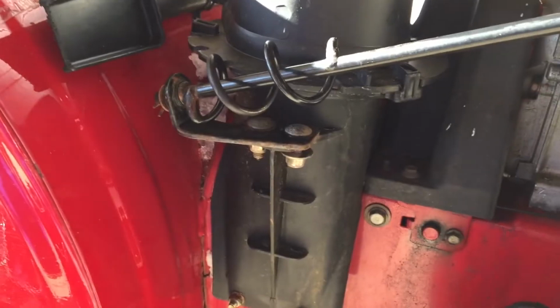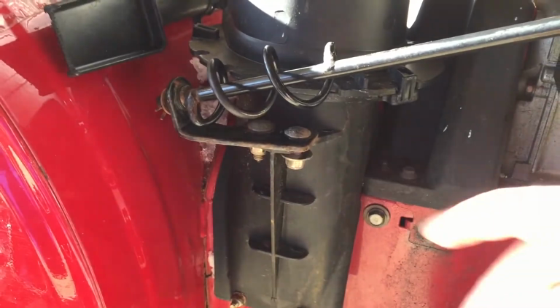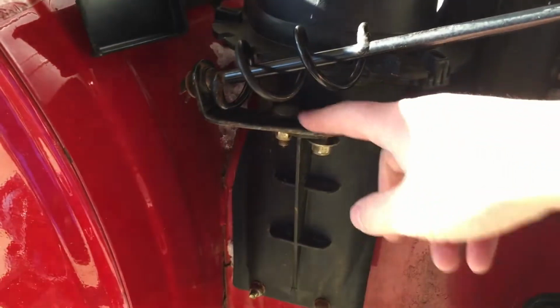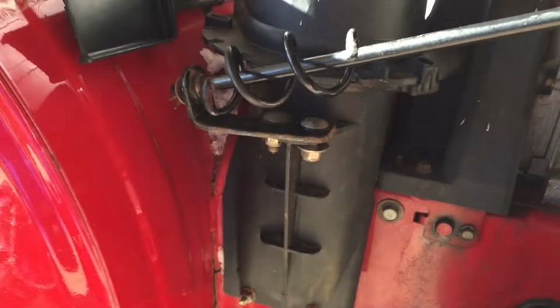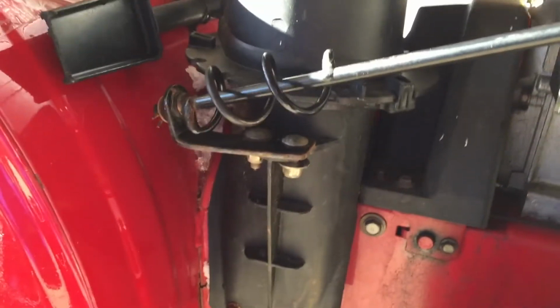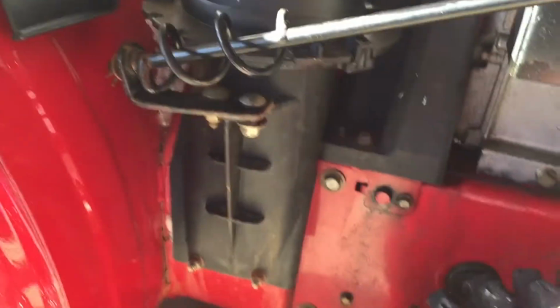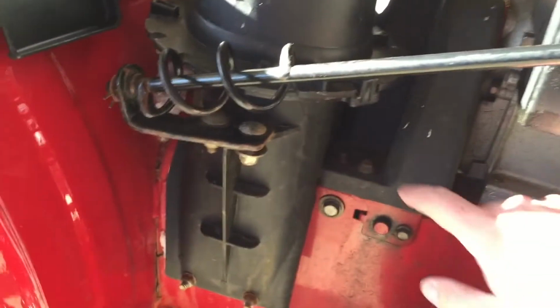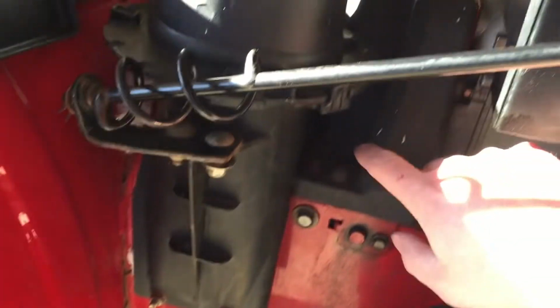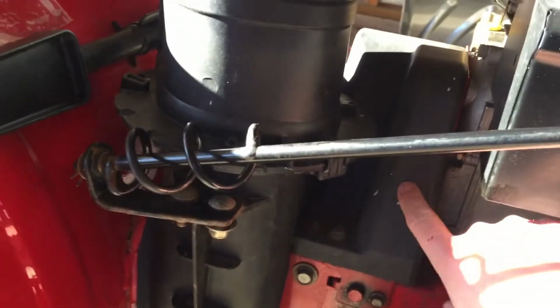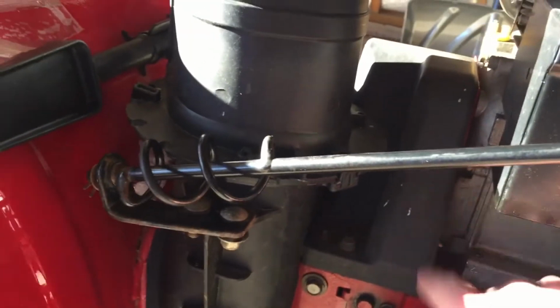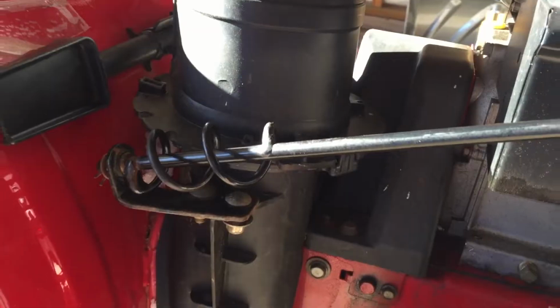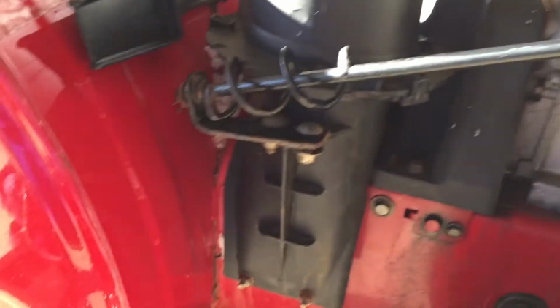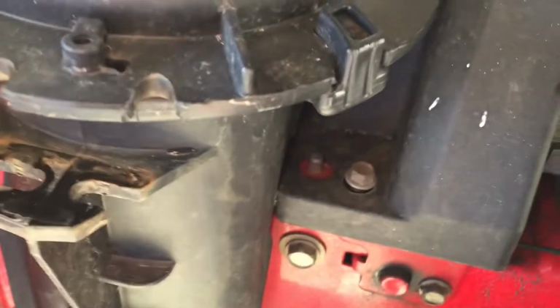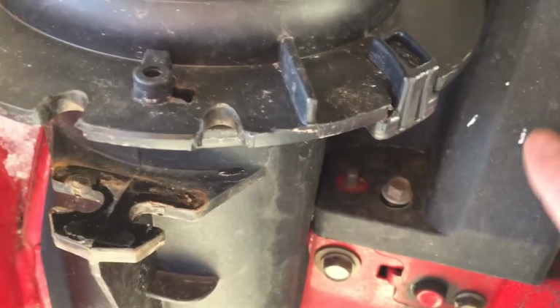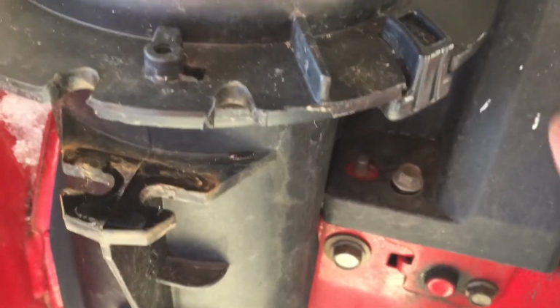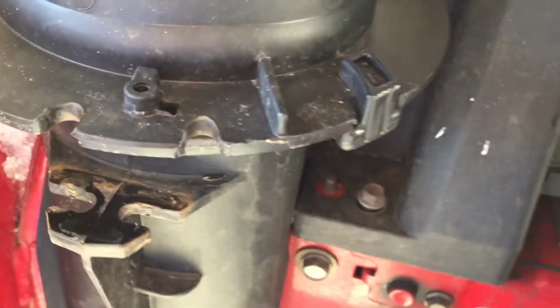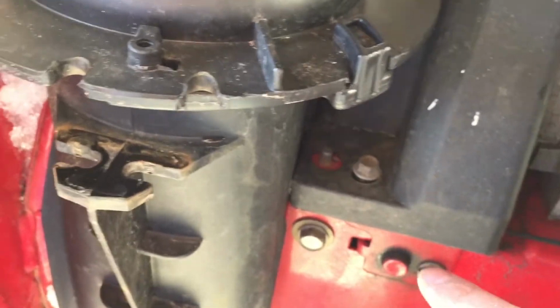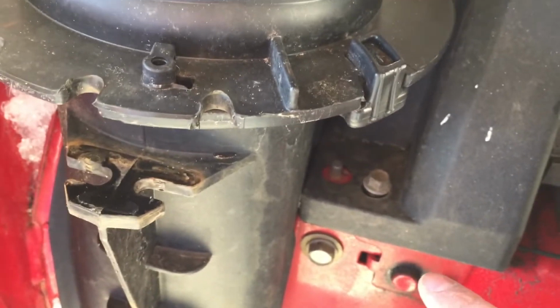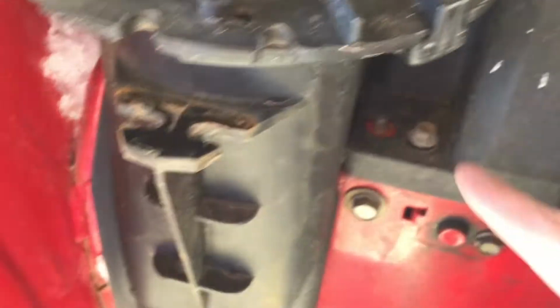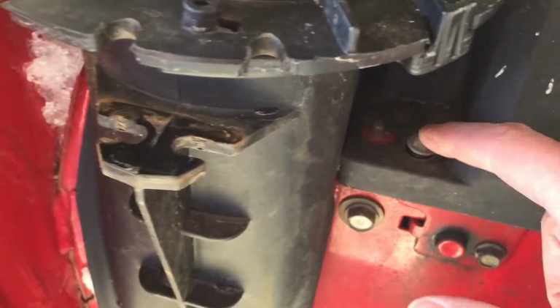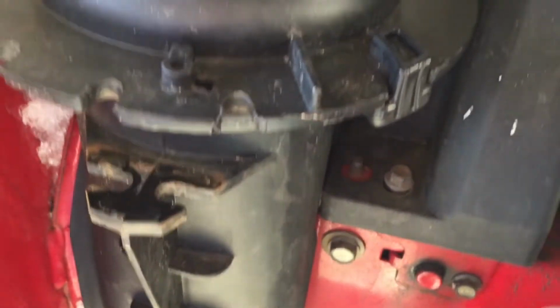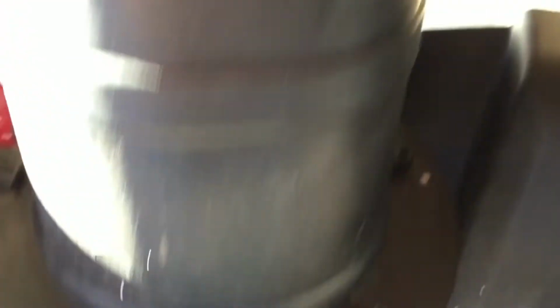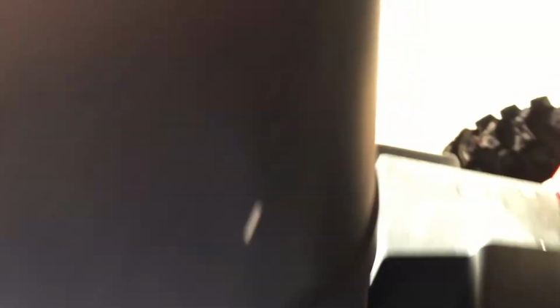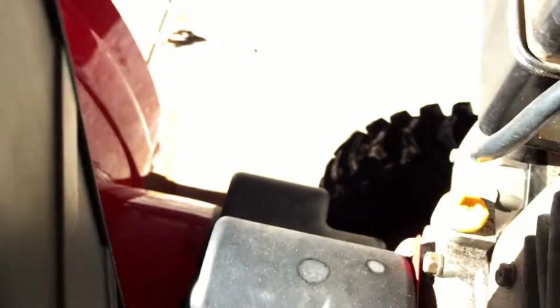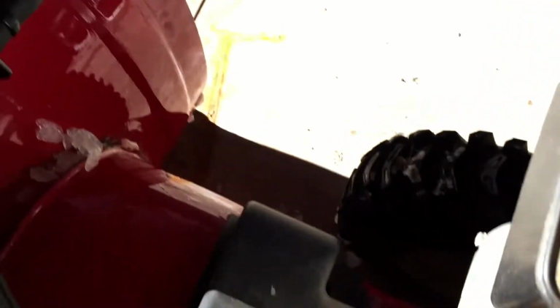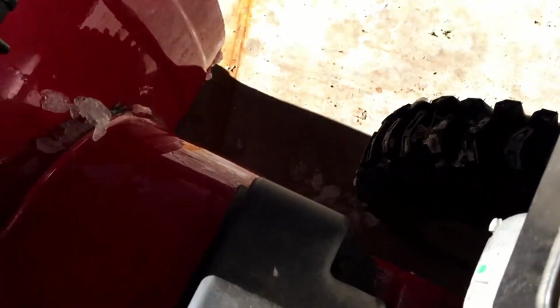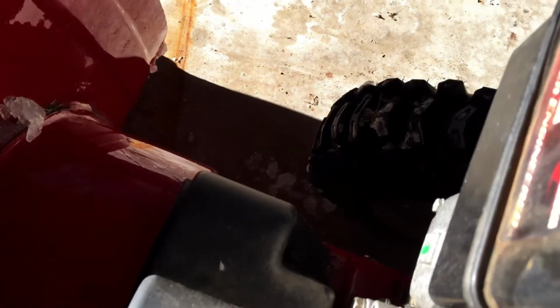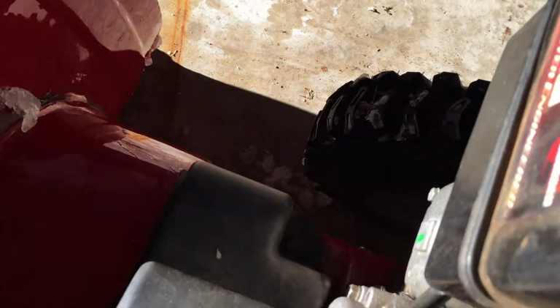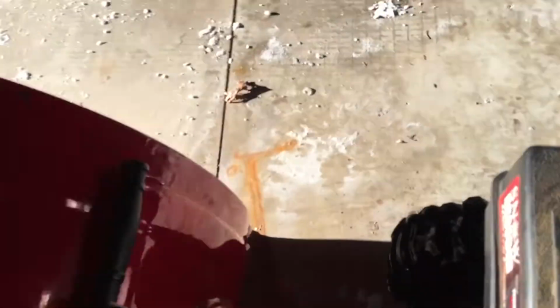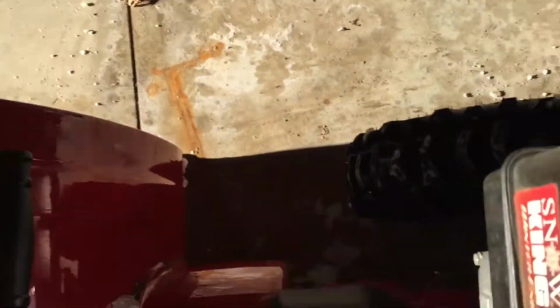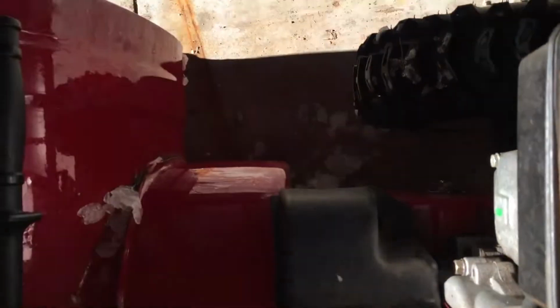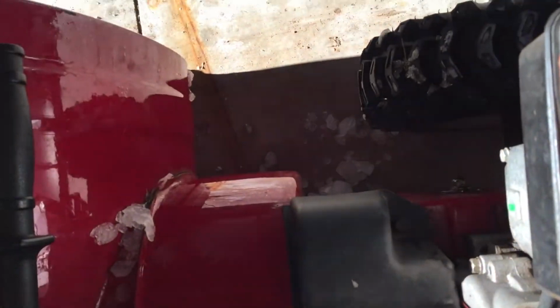Alright, first thing I'm gonna take these two off and then probably loosen up the belt housing guard here. I'm gonna go after this guard here so we can get the belts off. This bolt's coming out, and I believe there's one other one in the back over there.